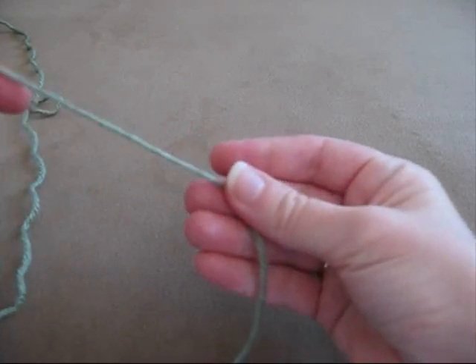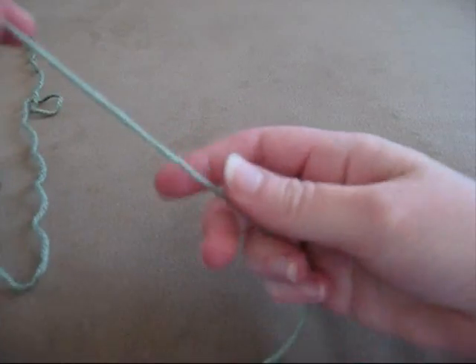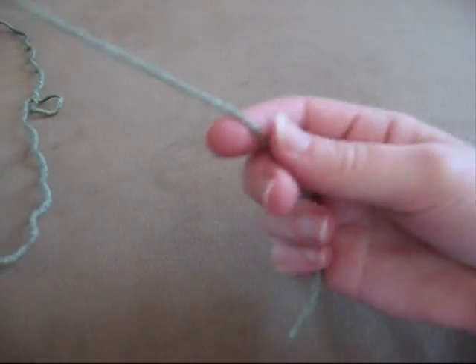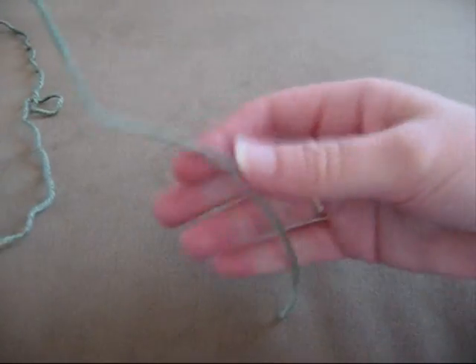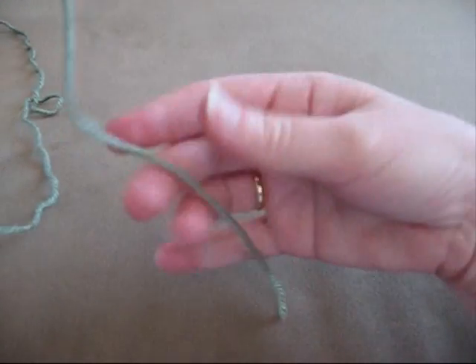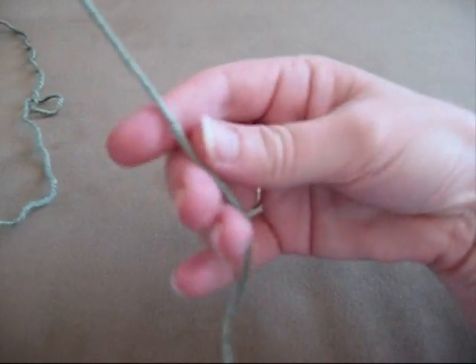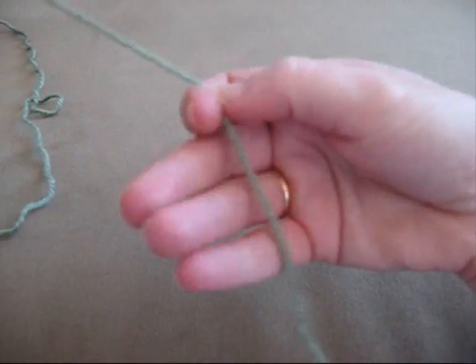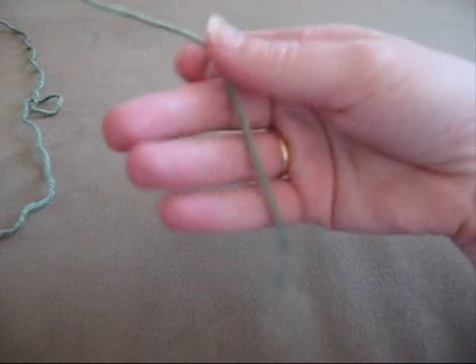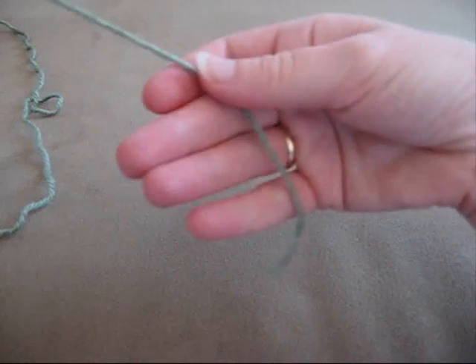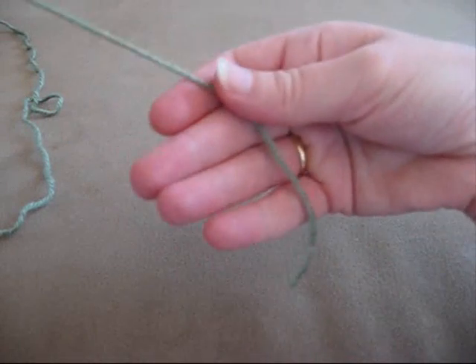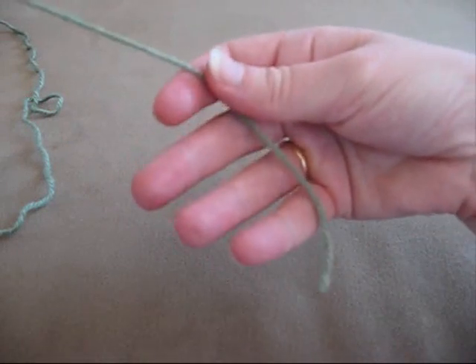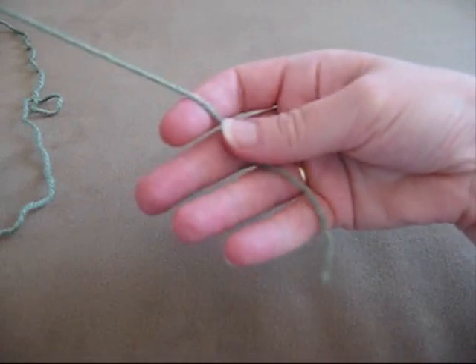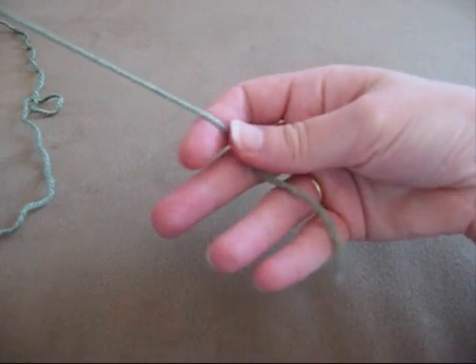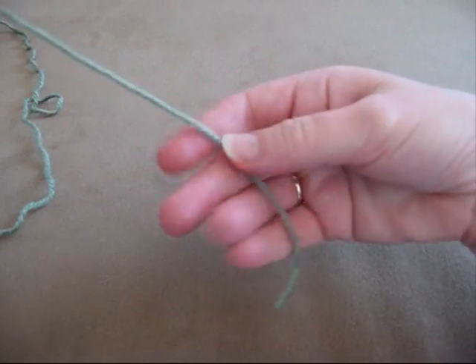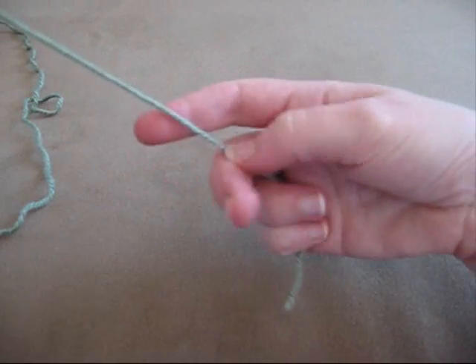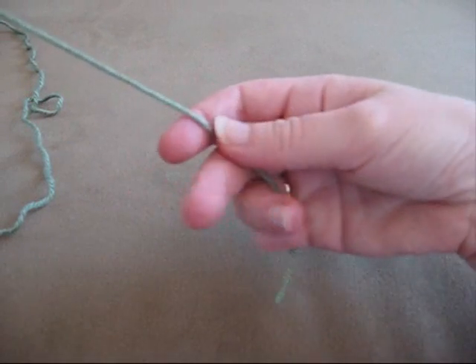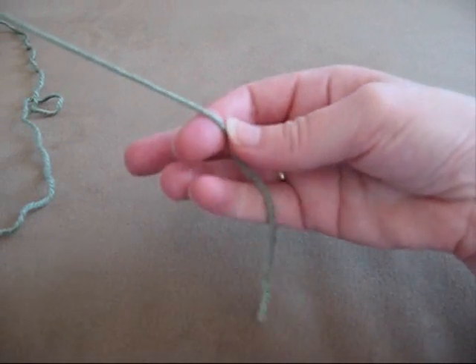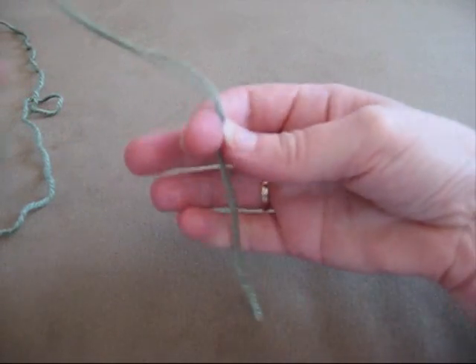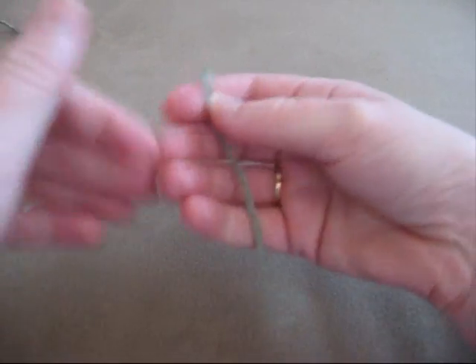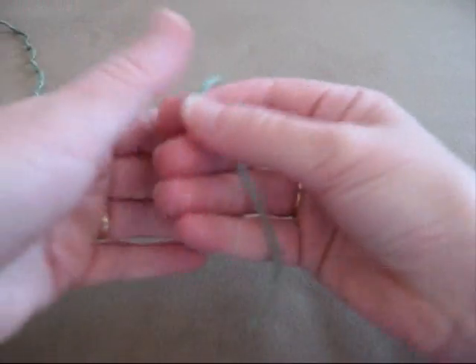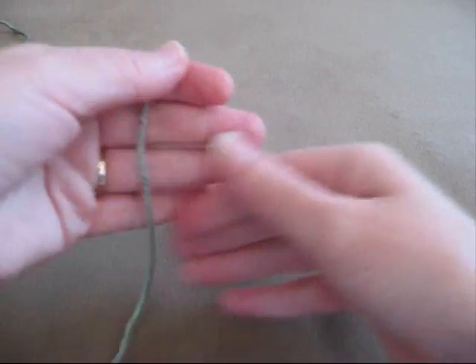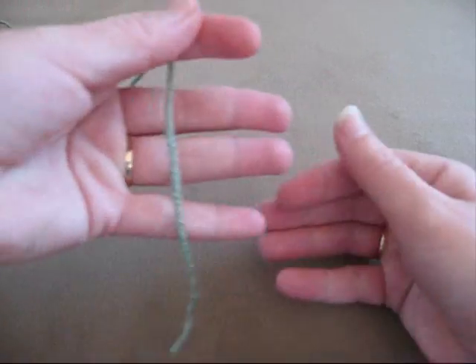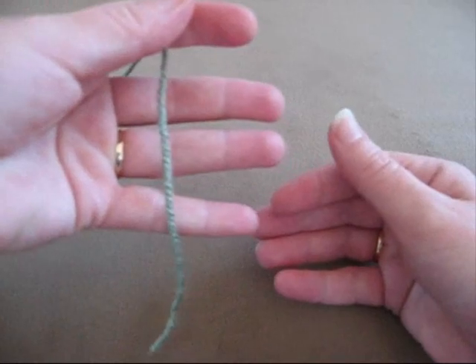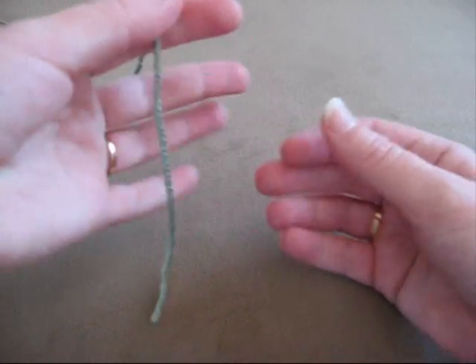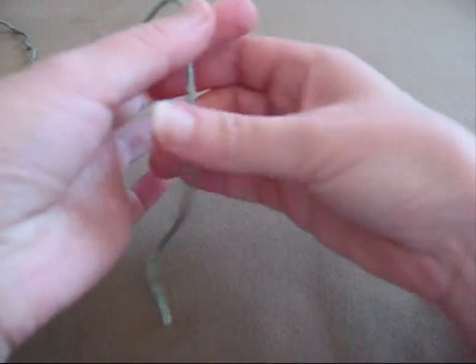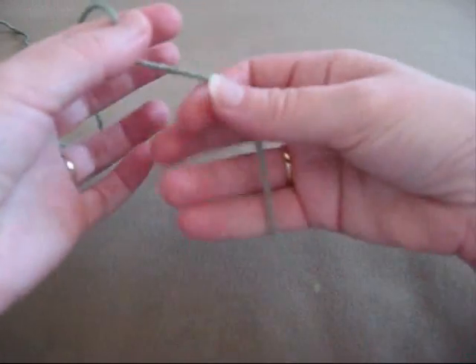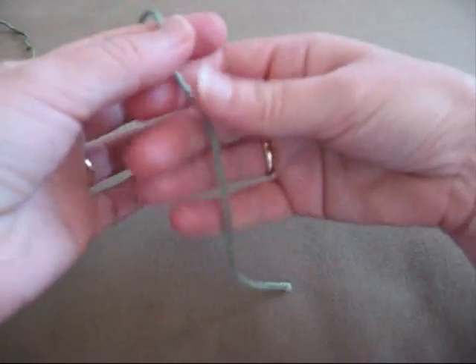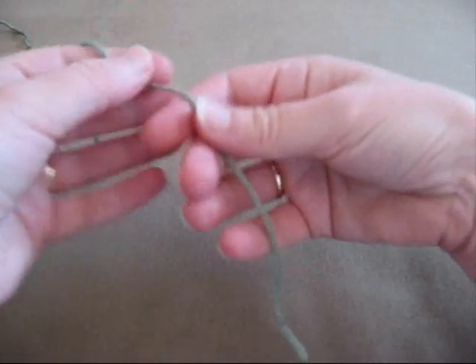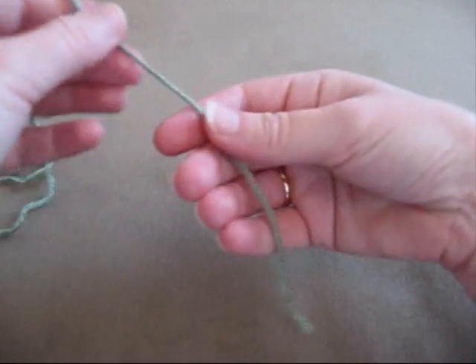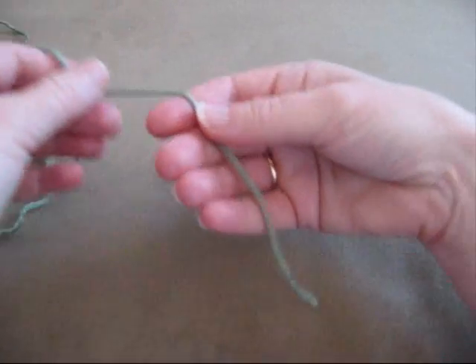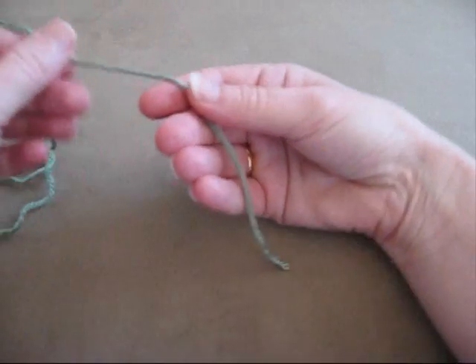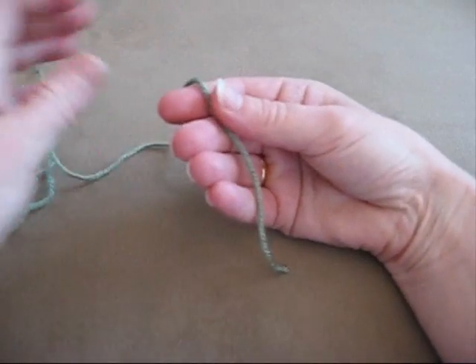I'll just pull that undone. Now if you've got the end thread in your right hand there, or in your left hand if you're a left-hander, but I'm right-handed so I'll show you right-handed.